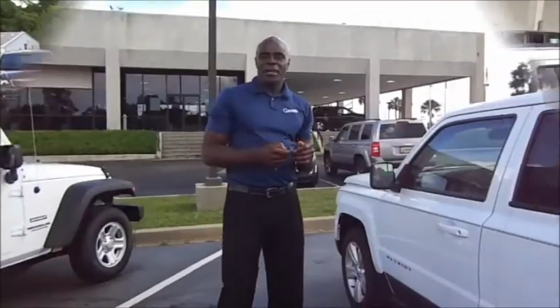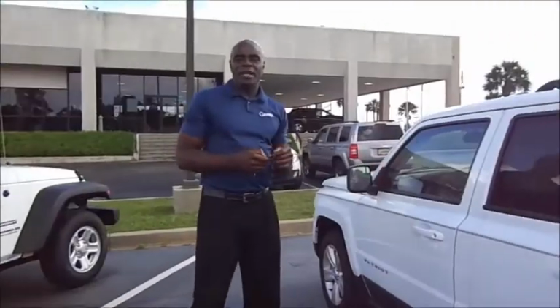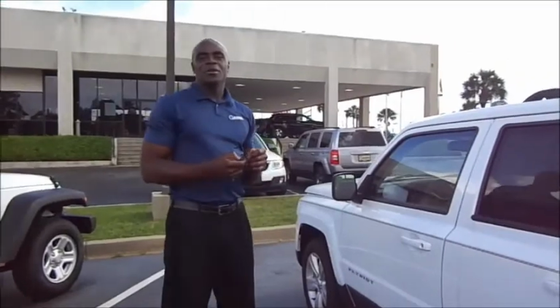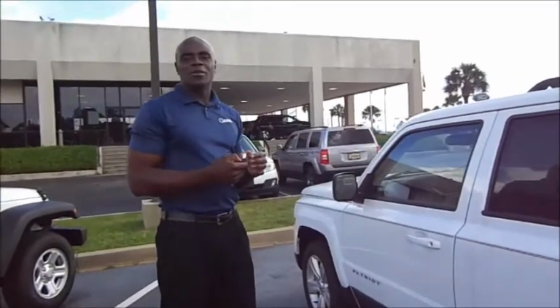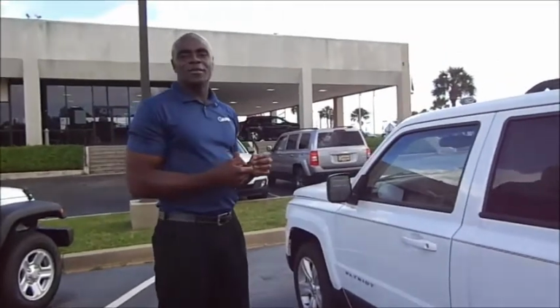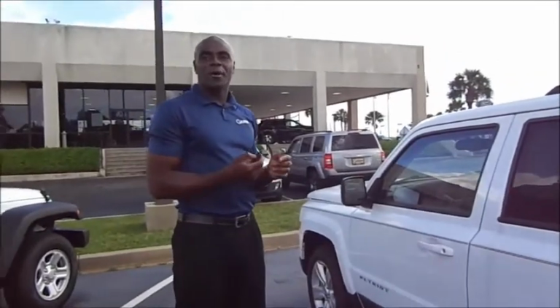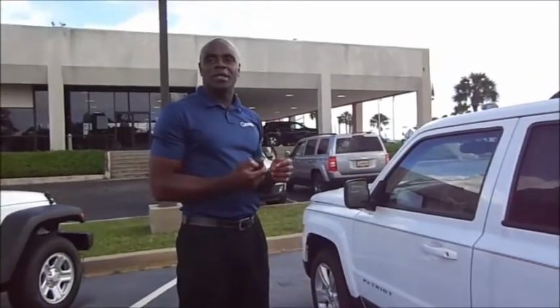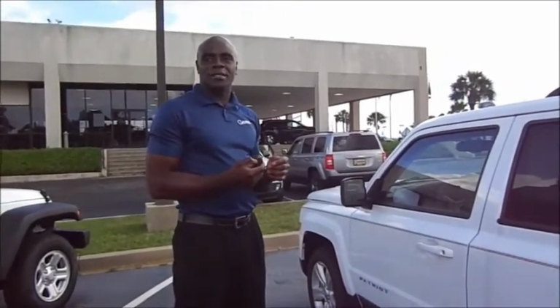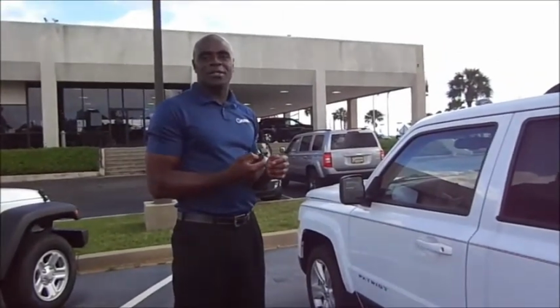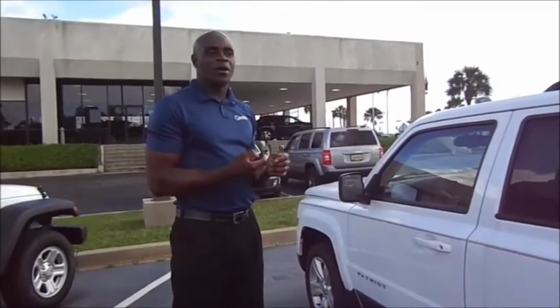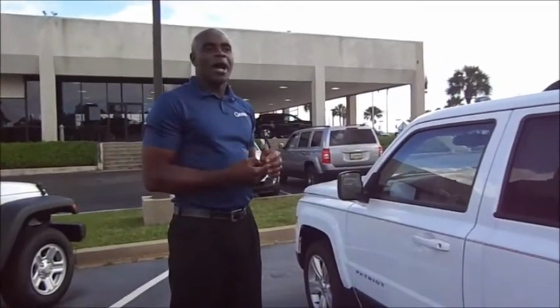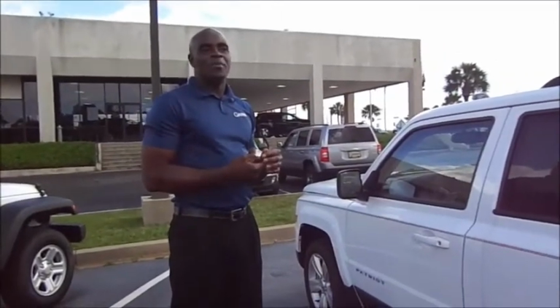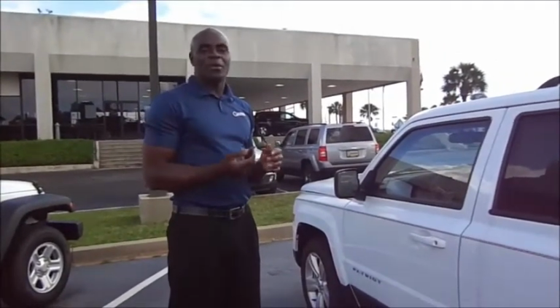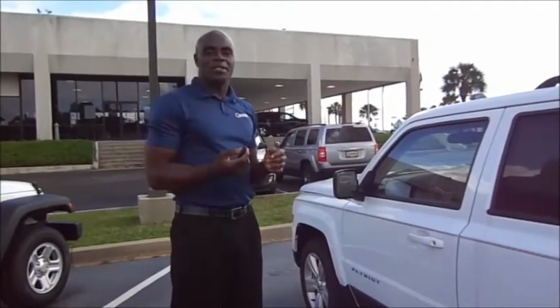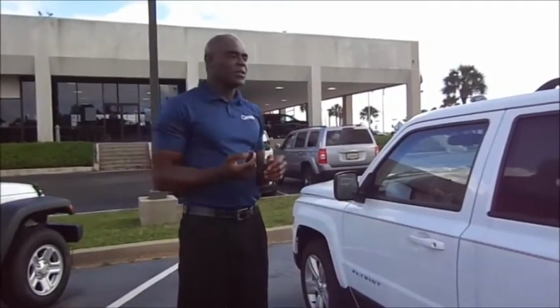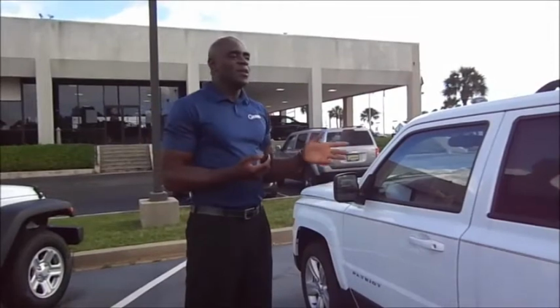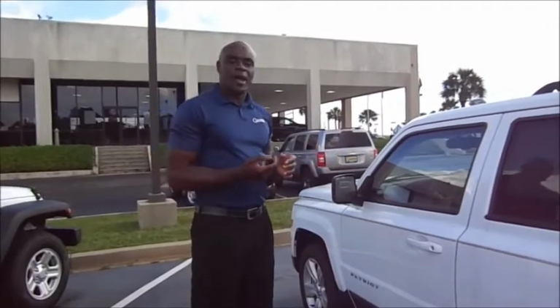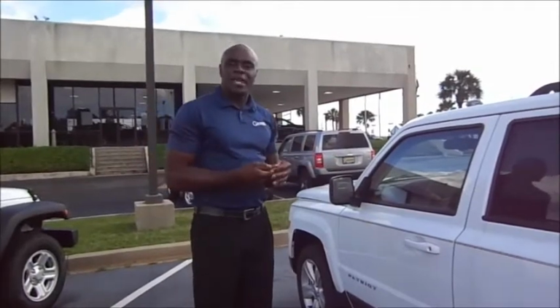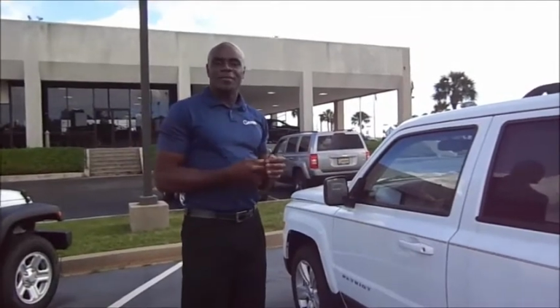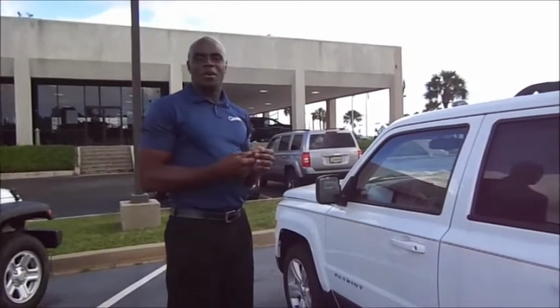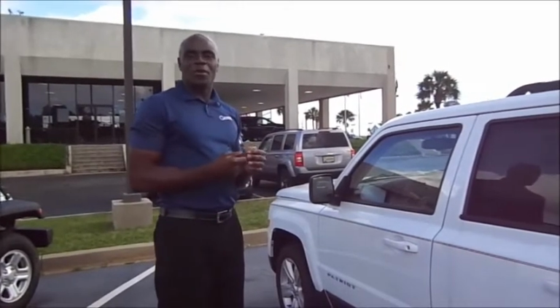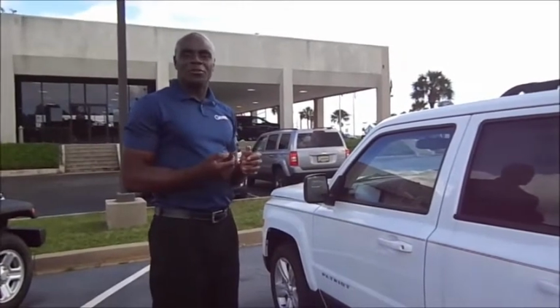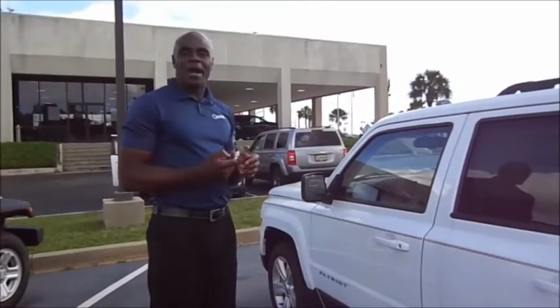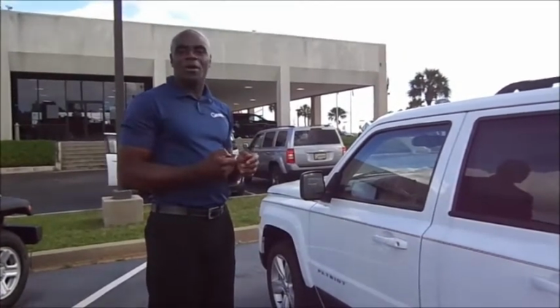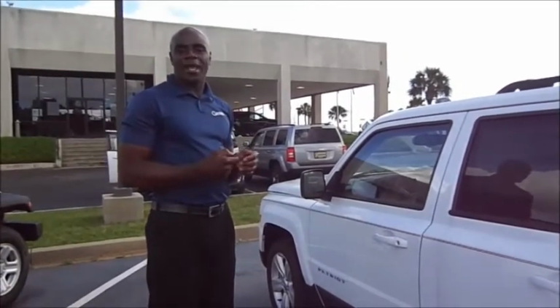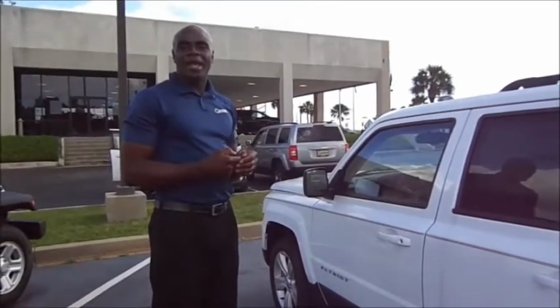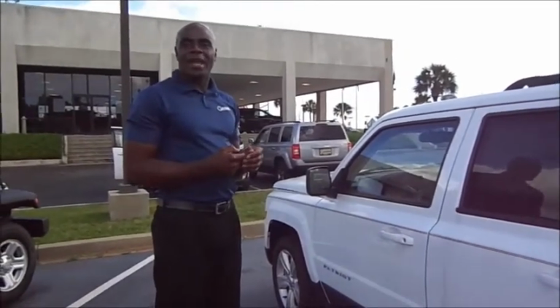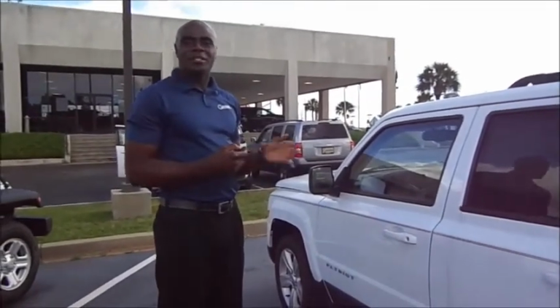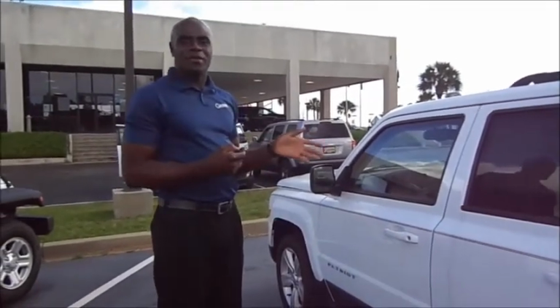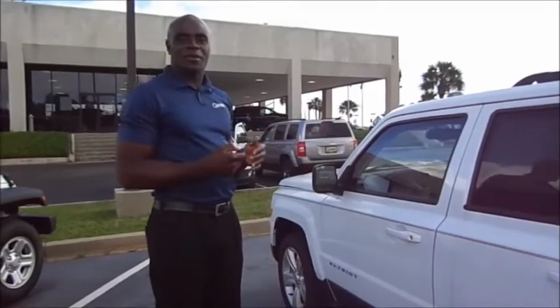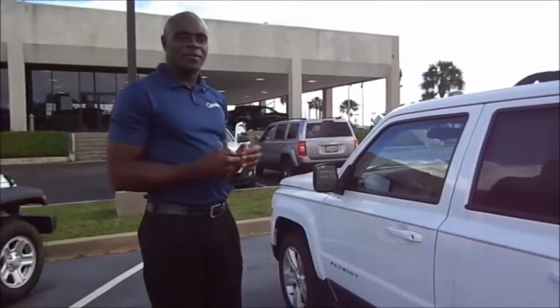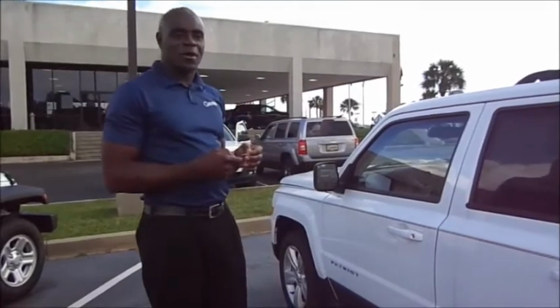The Jeep Patriot Latitude also offers a remote keyless start system. When properly equipped with this option, you can stay in the comfort of your home on an extremely hot or cold day and start your vehicle remotely.